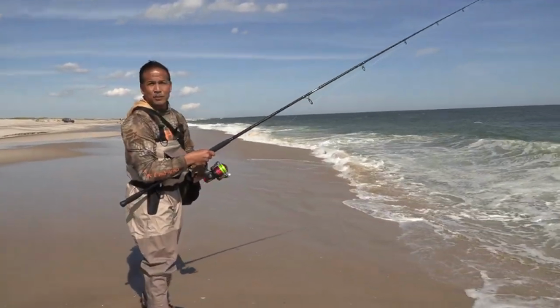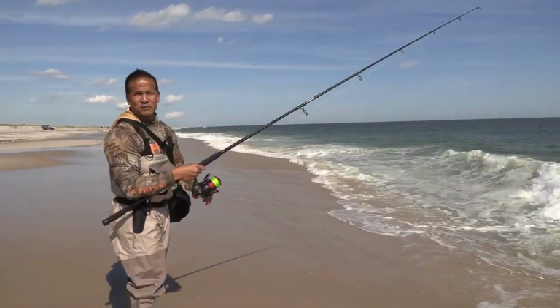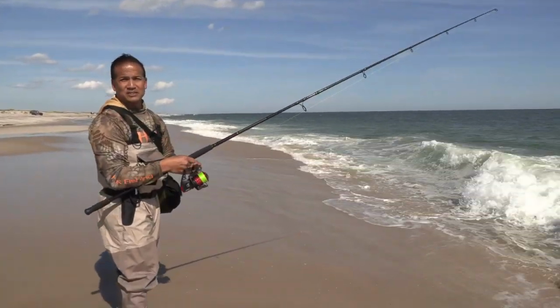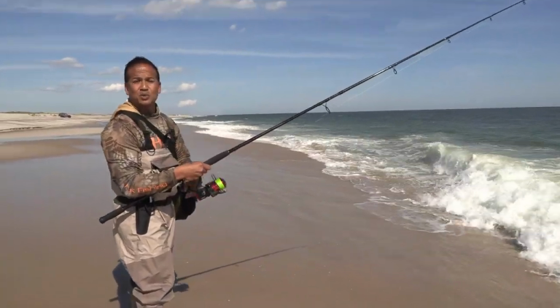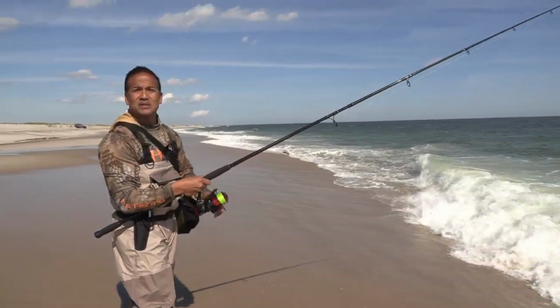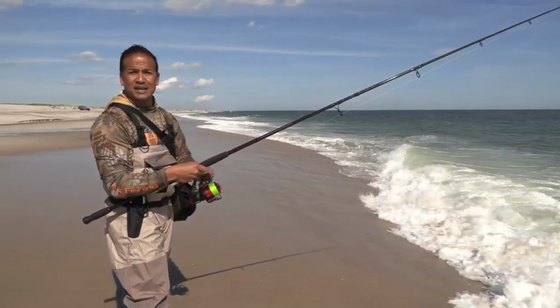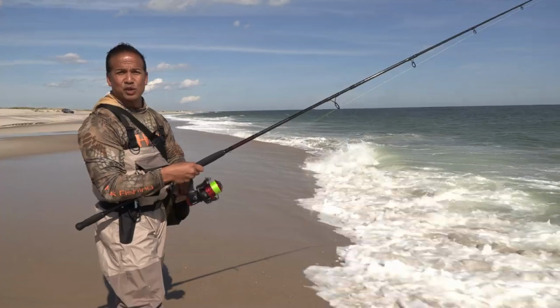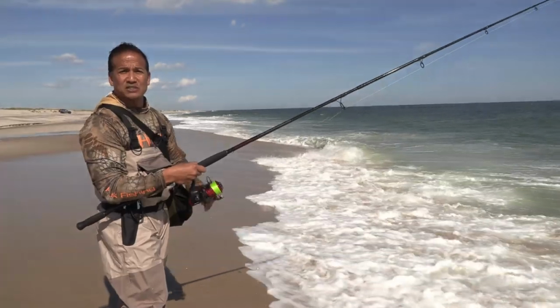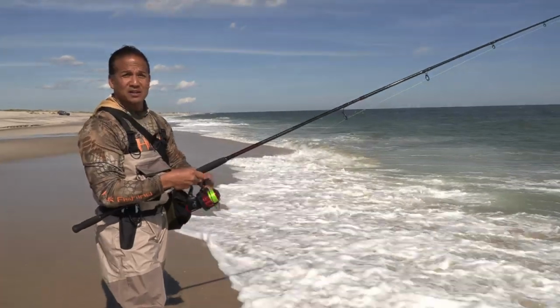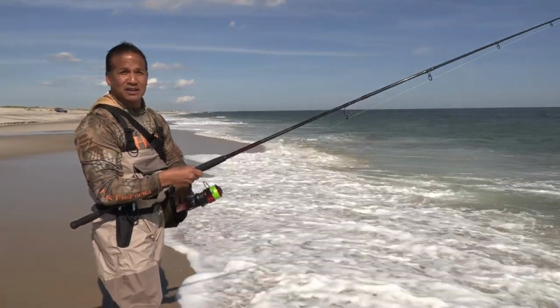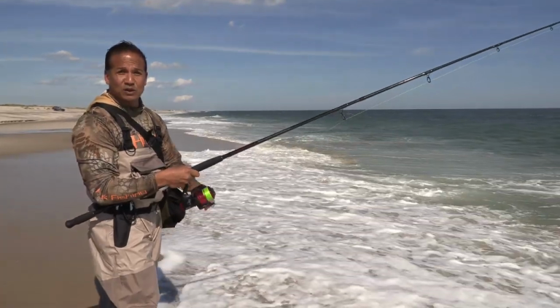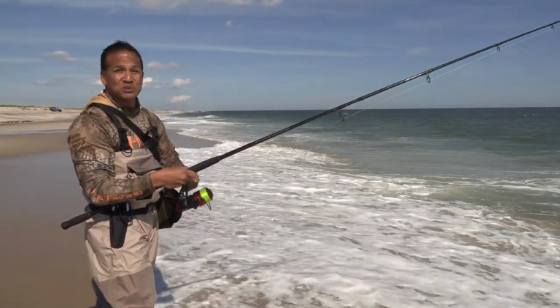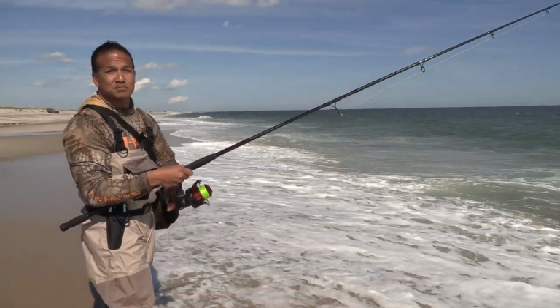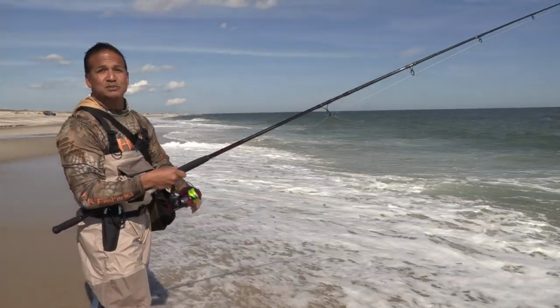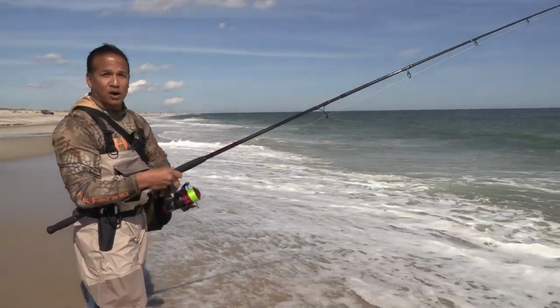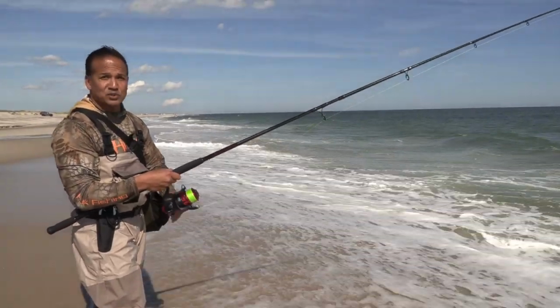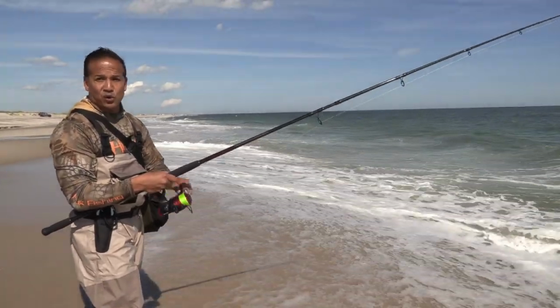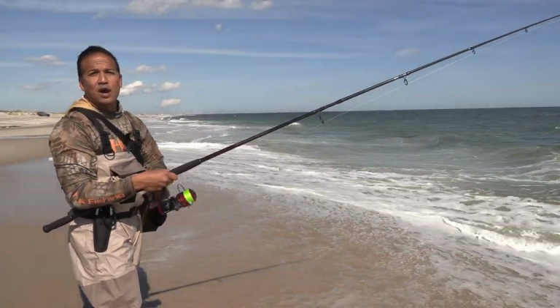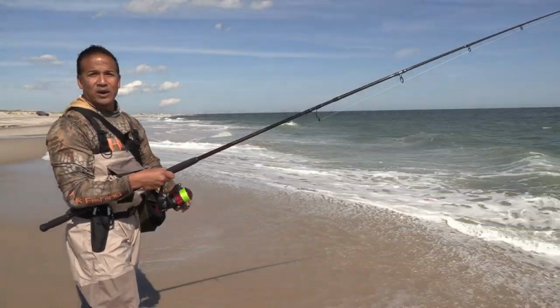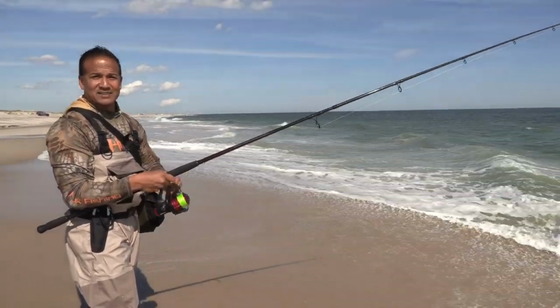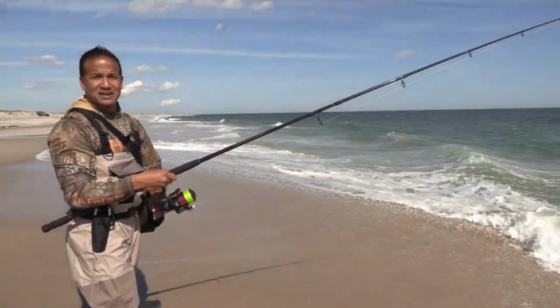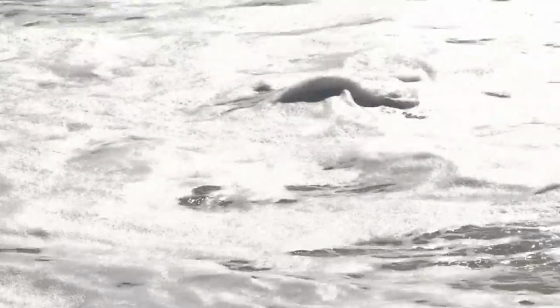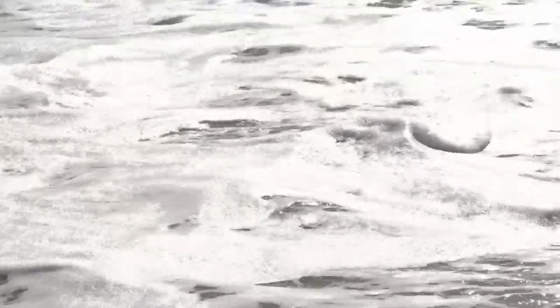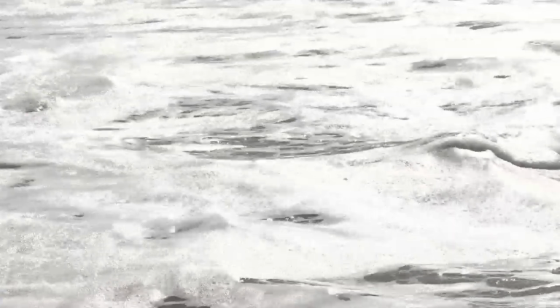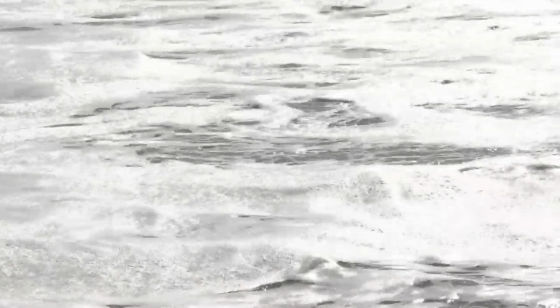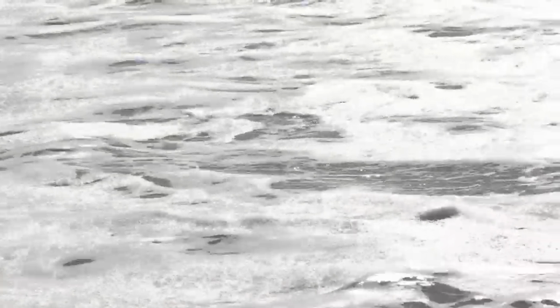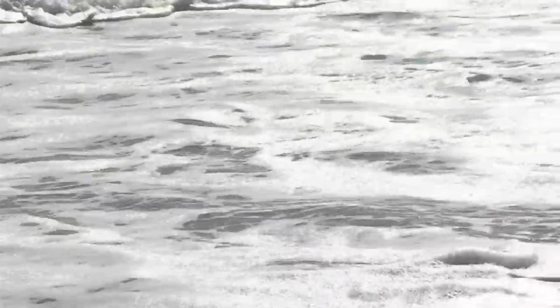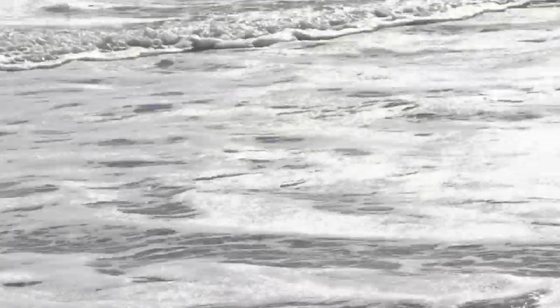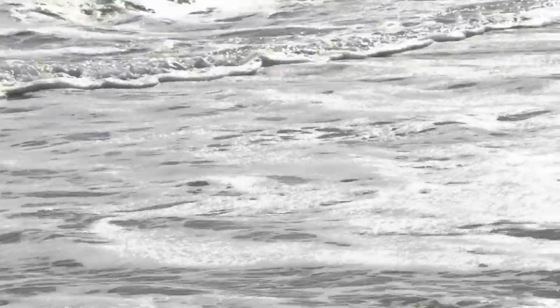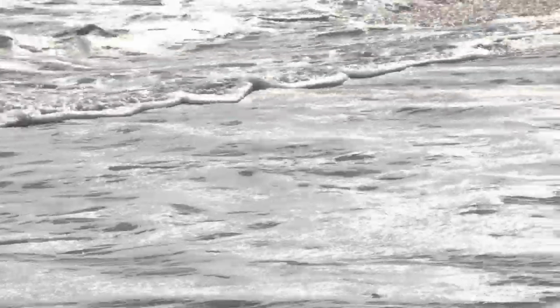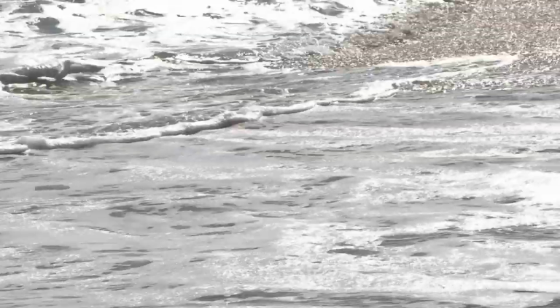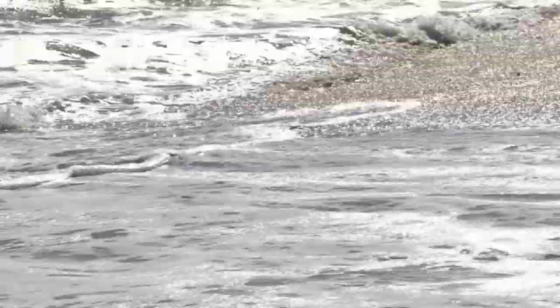Bay fish, stripers and bluefish are literally close to — sometimes on the shore or in the suds of waves — along the coastlines and shorelines of beaches.